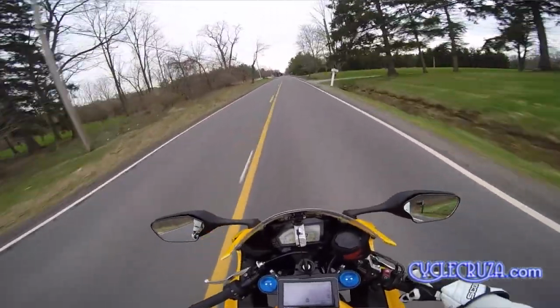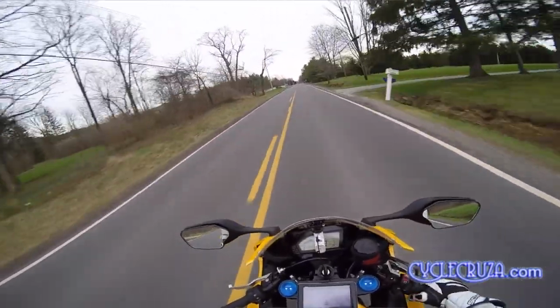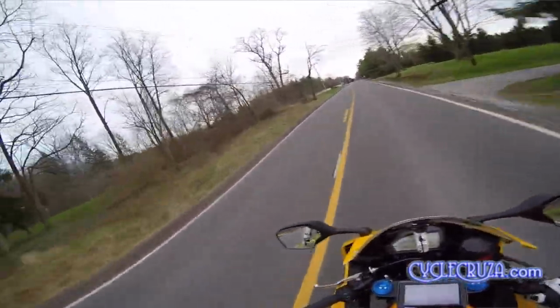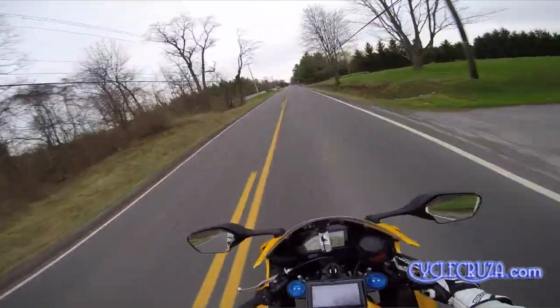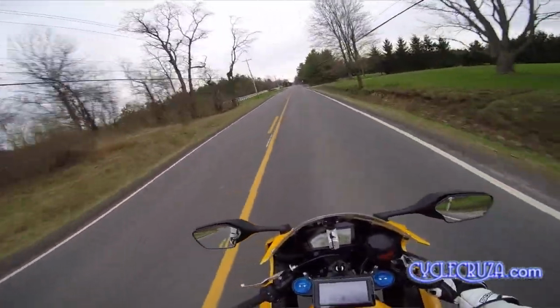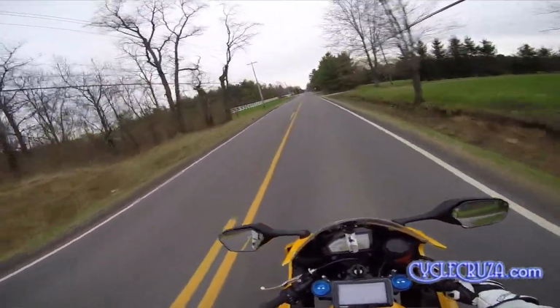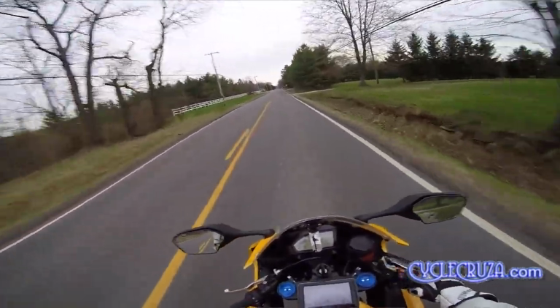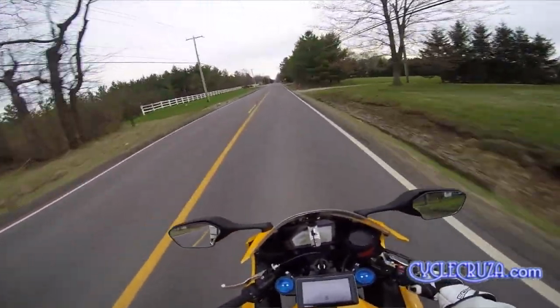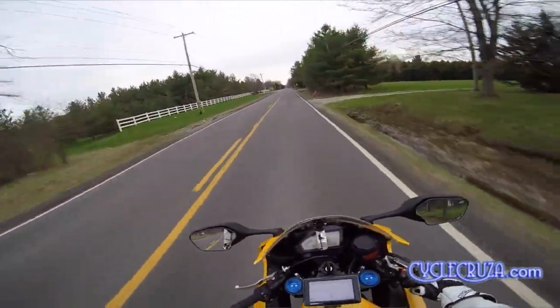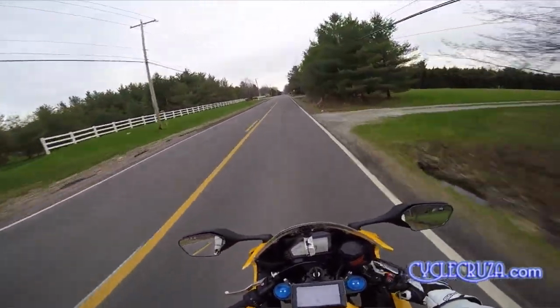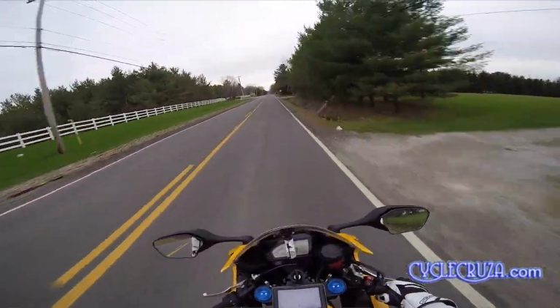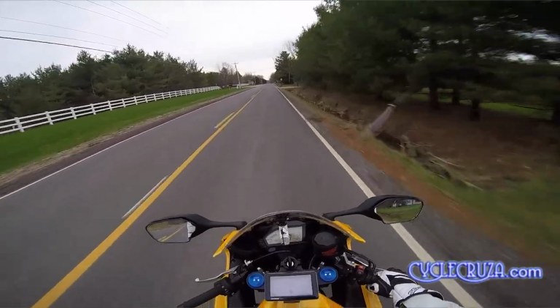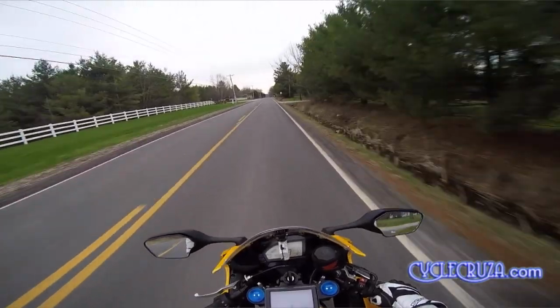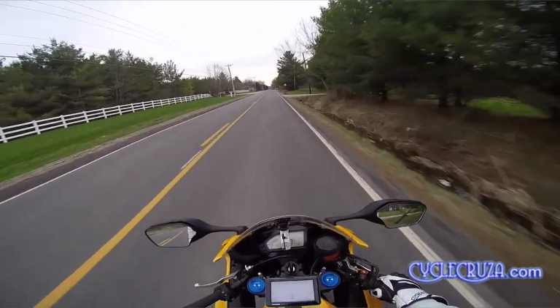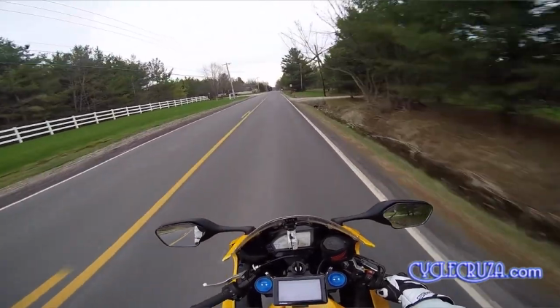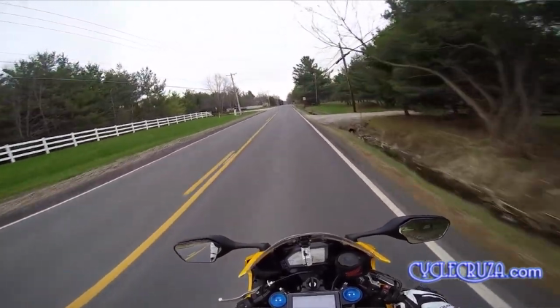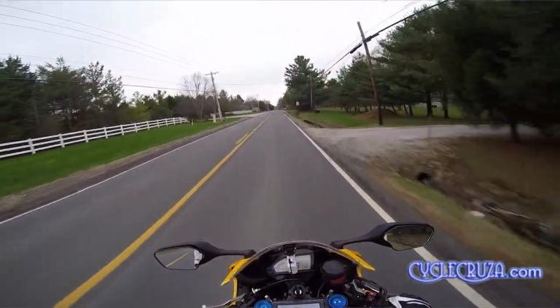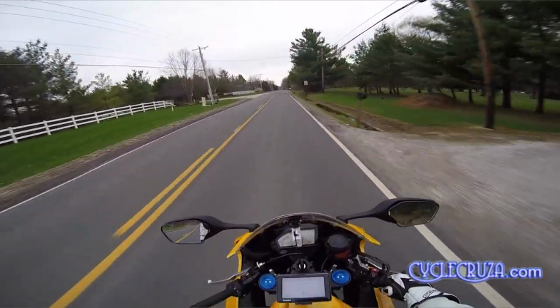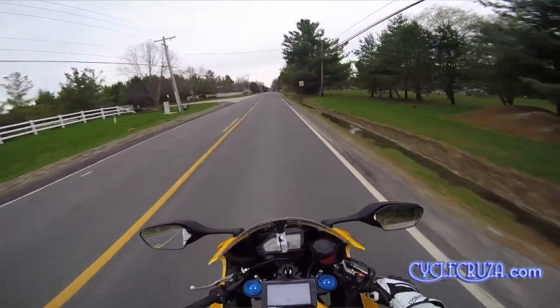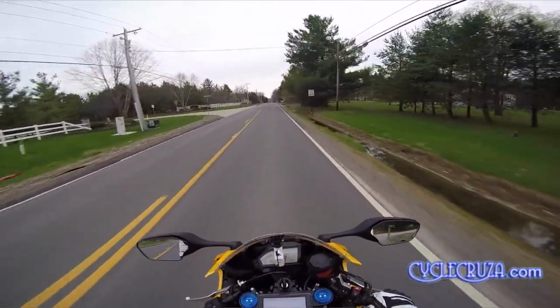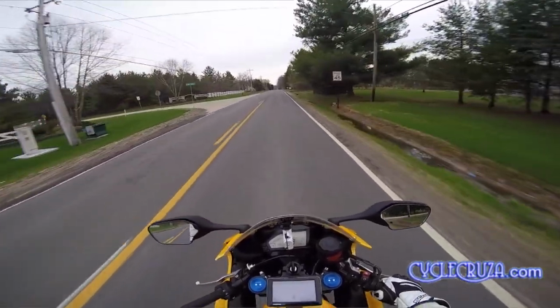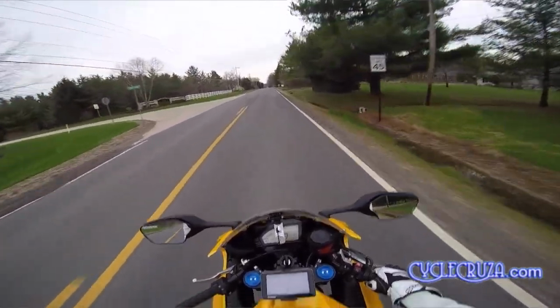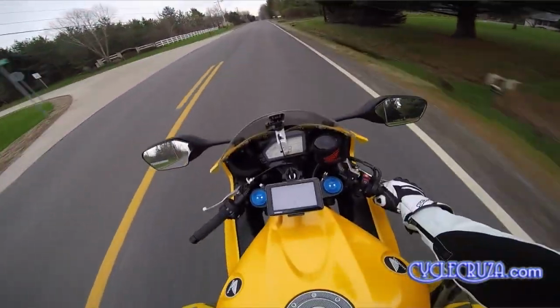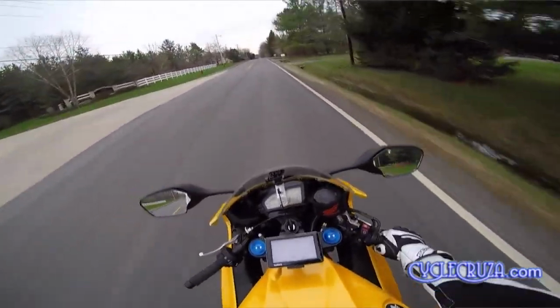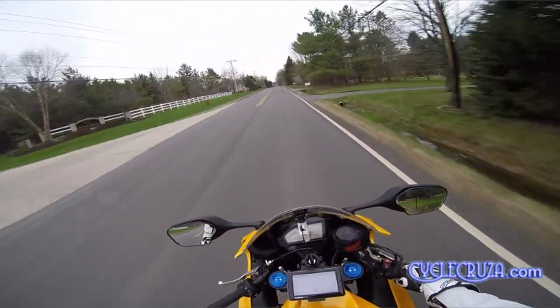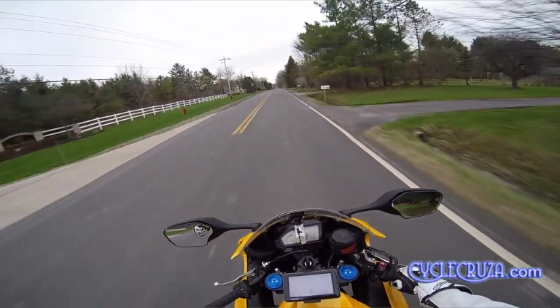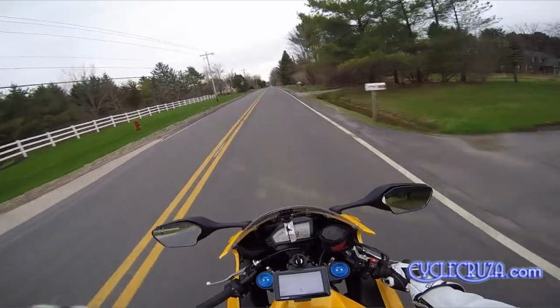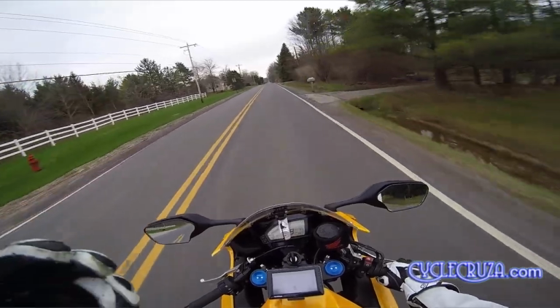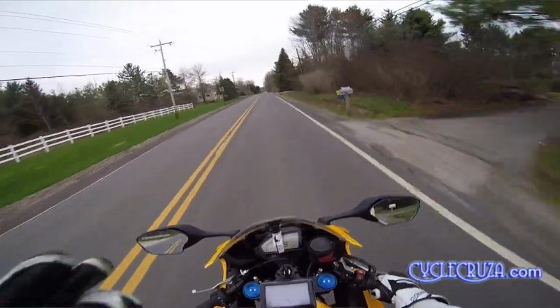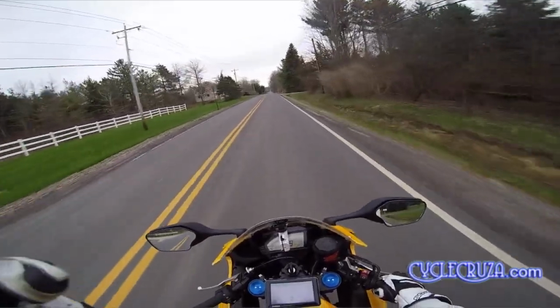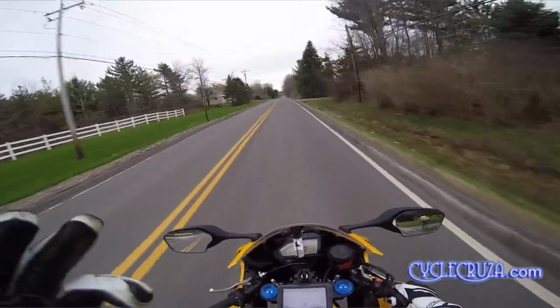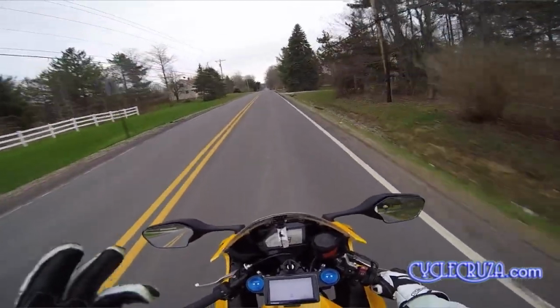The power on this bike, baby! Gotta love it! CBR1000, fucking double R.